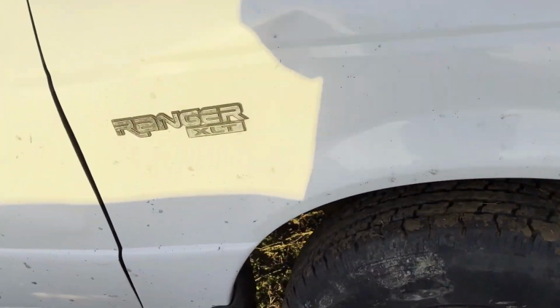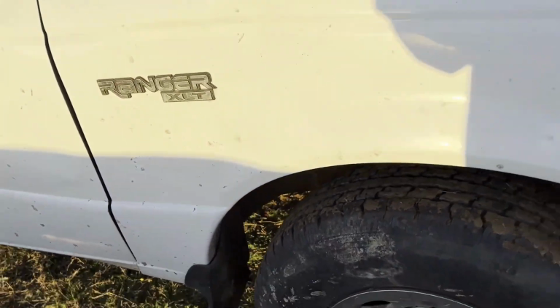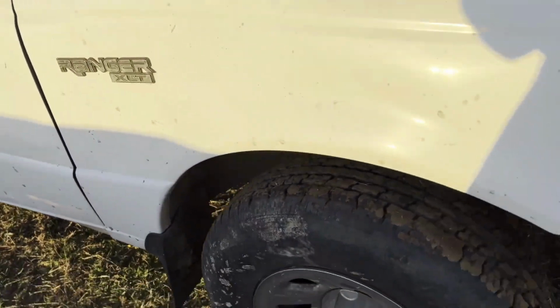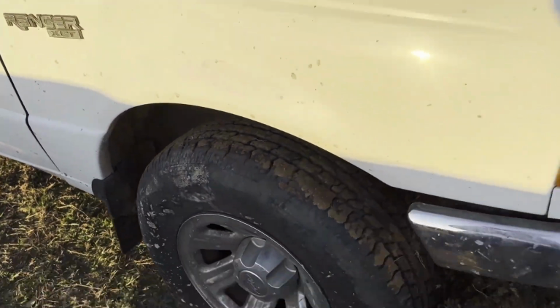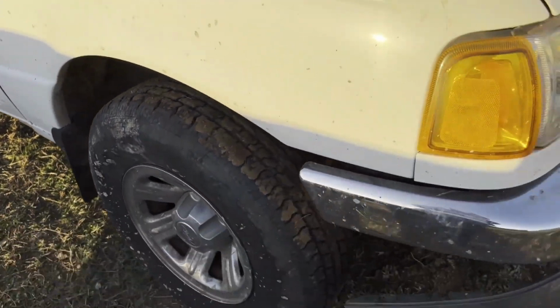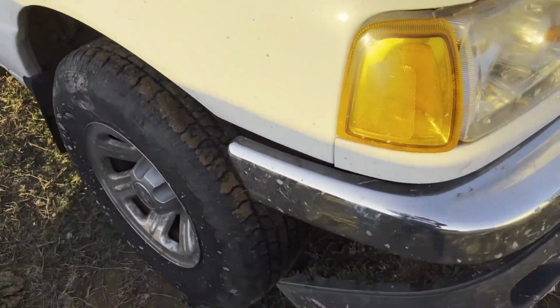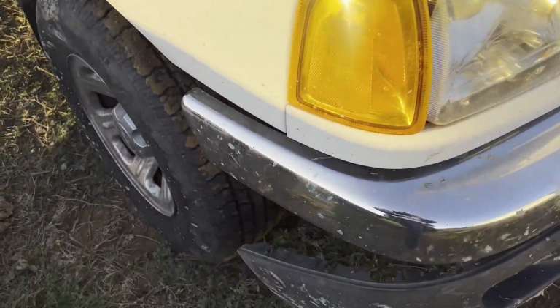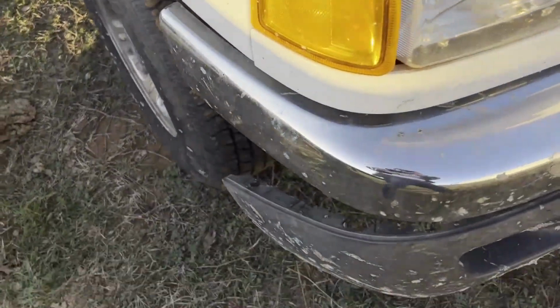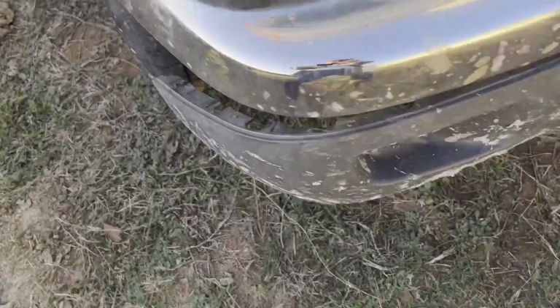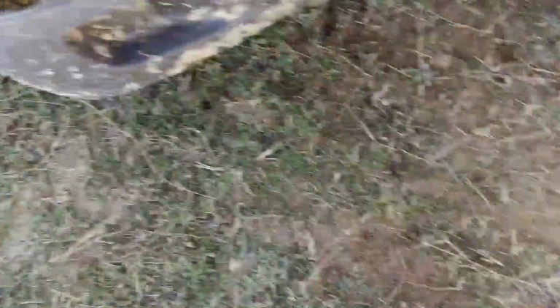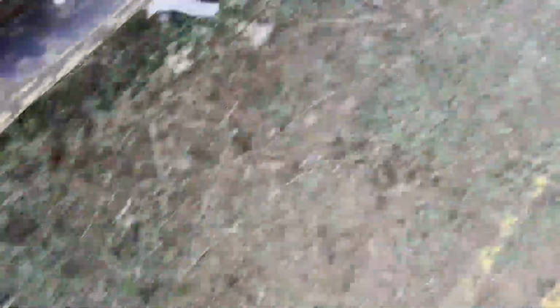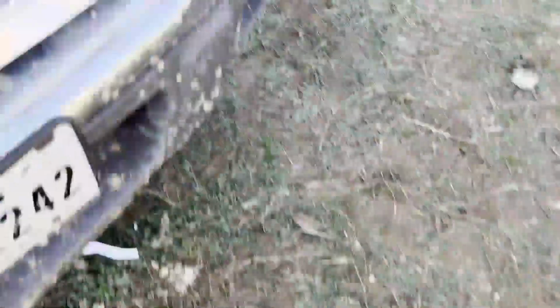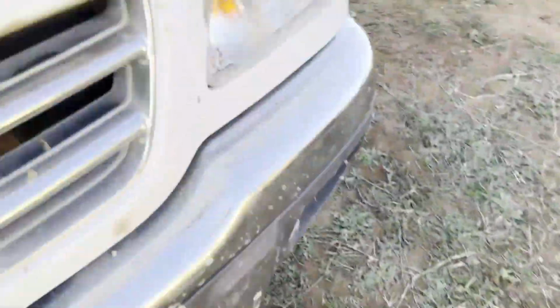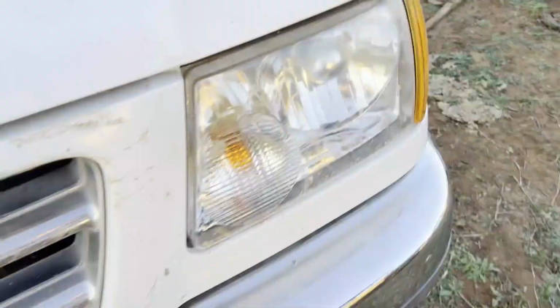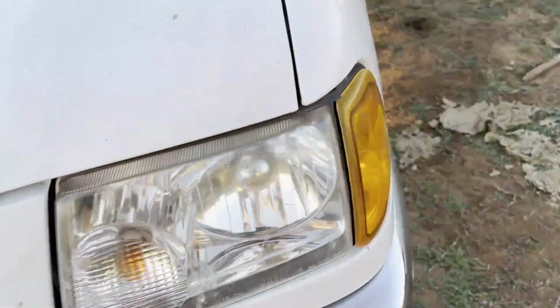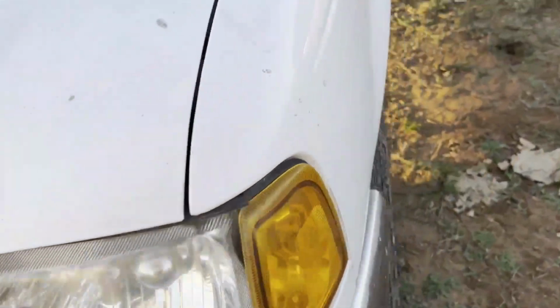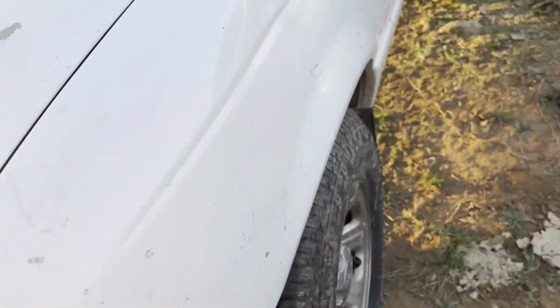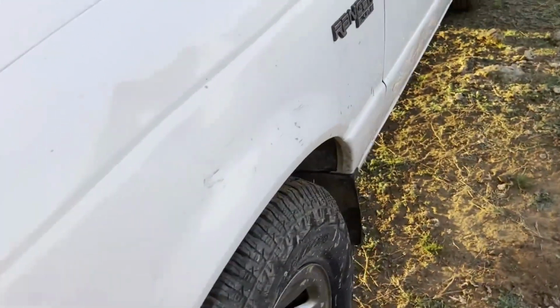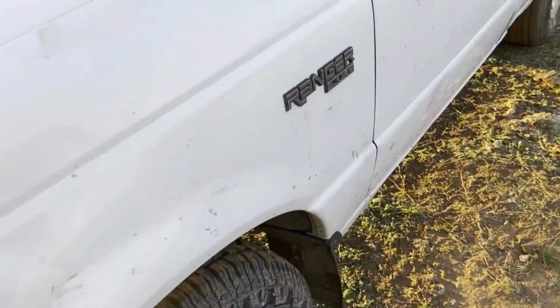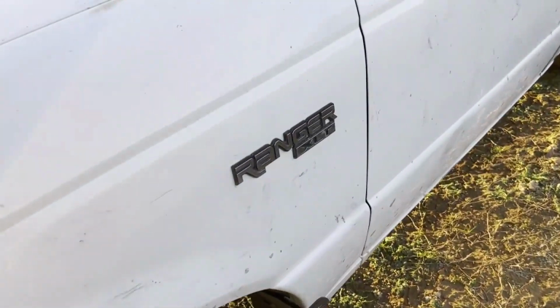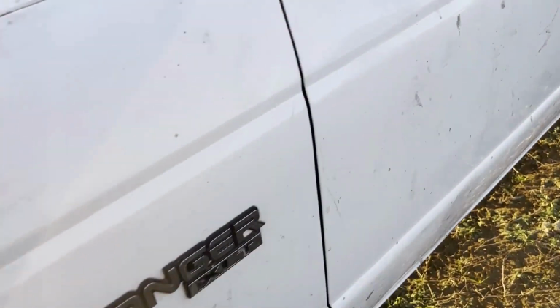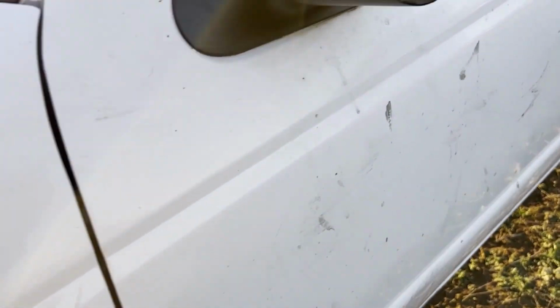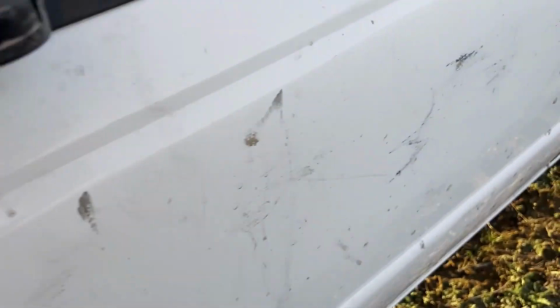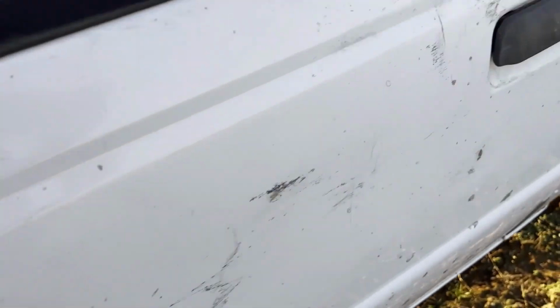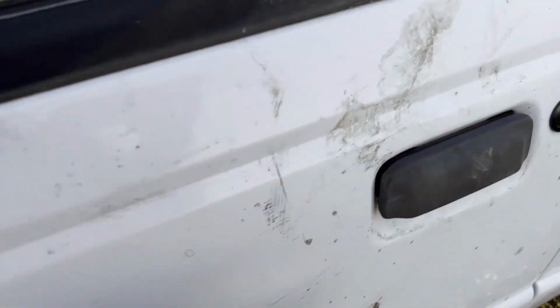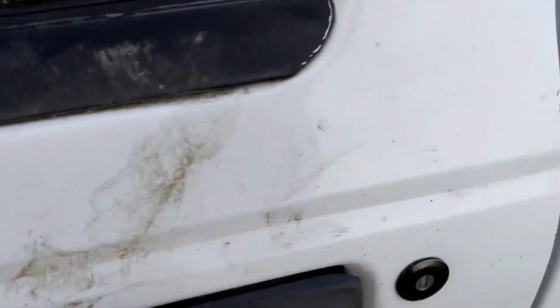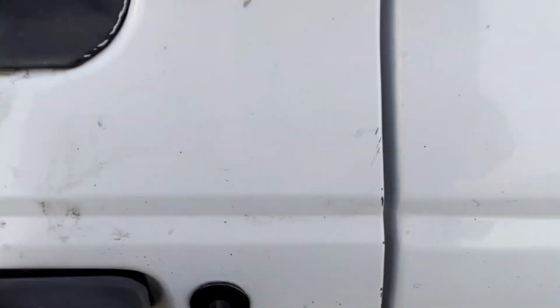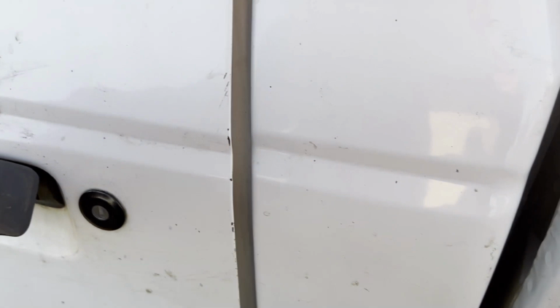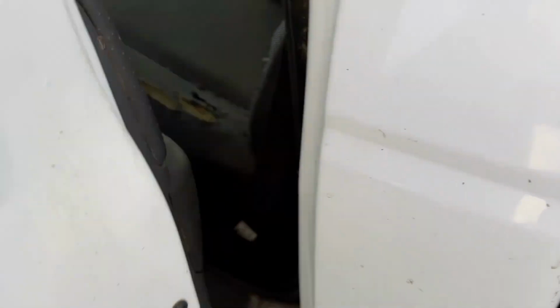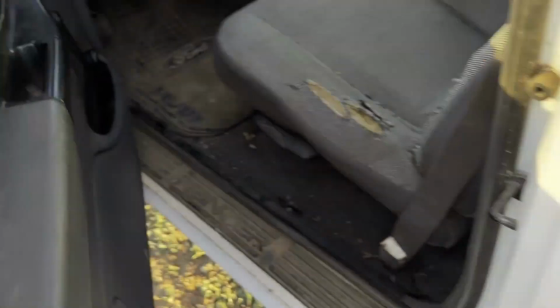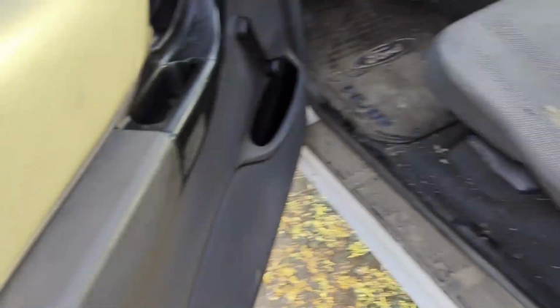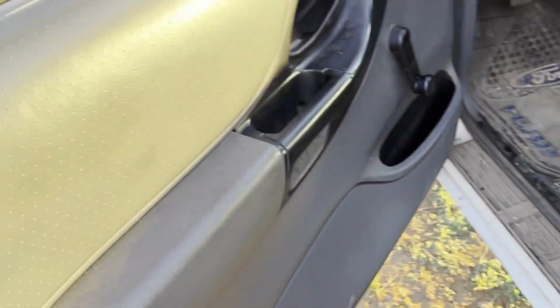Supposedly all it needs is a gas line and a battery, but we'll see about that. It's a 2.5 liter, 5-speed manual — bulletproof transmission, I've heard.